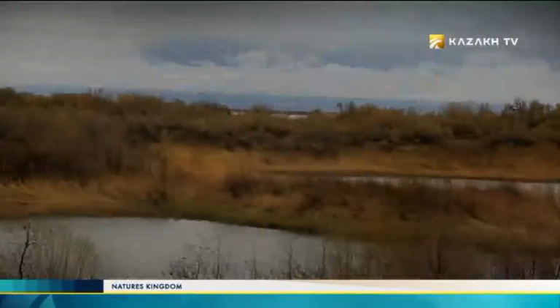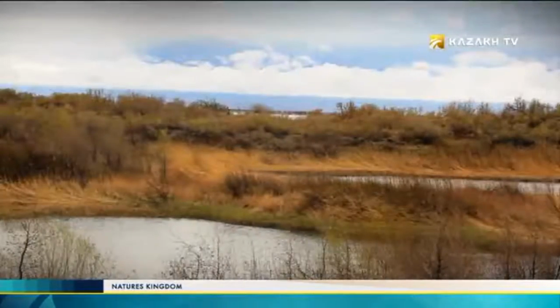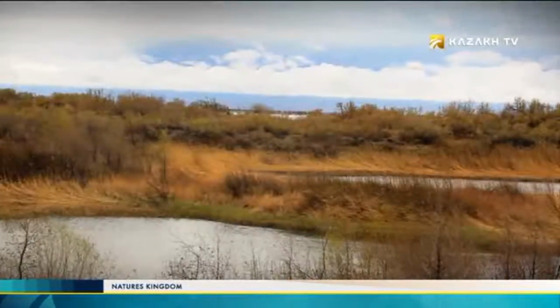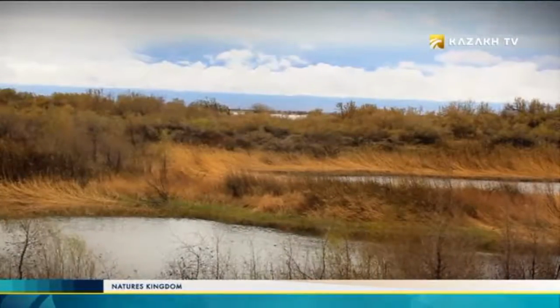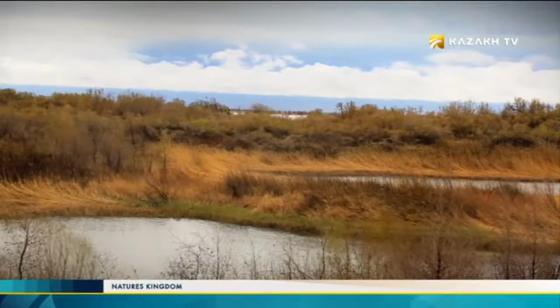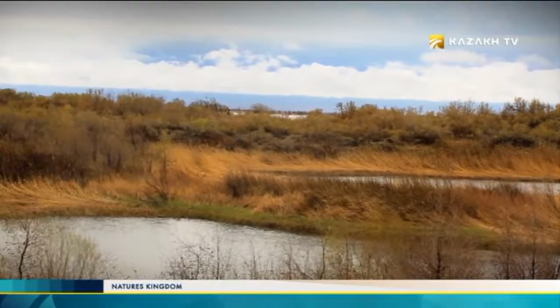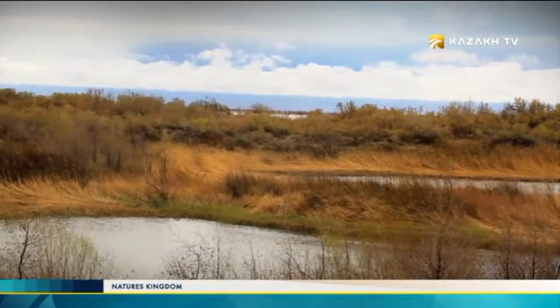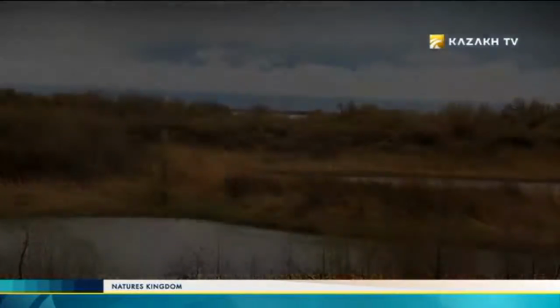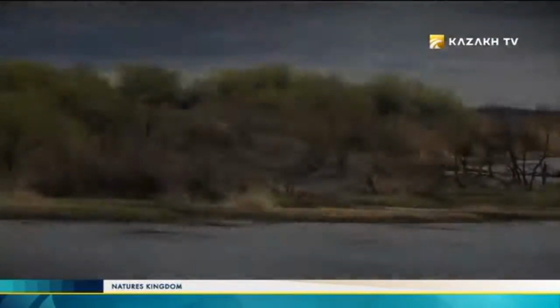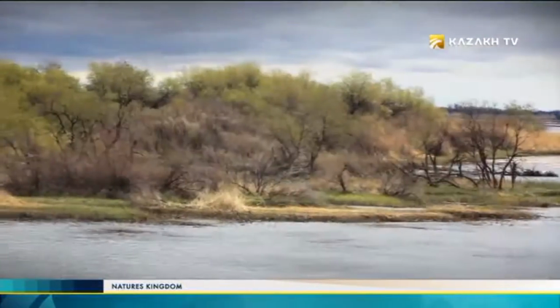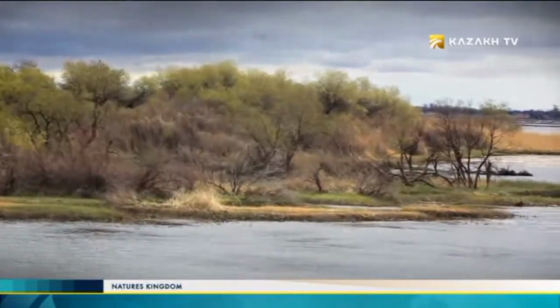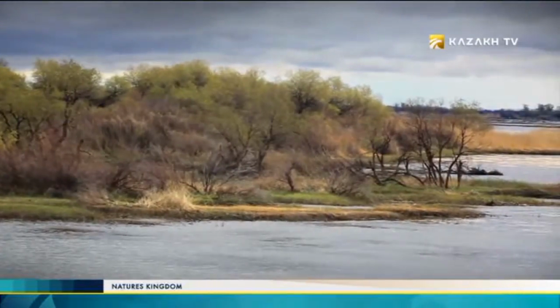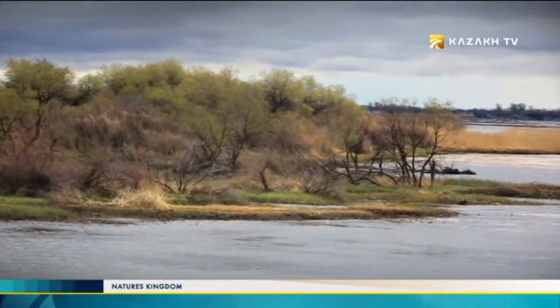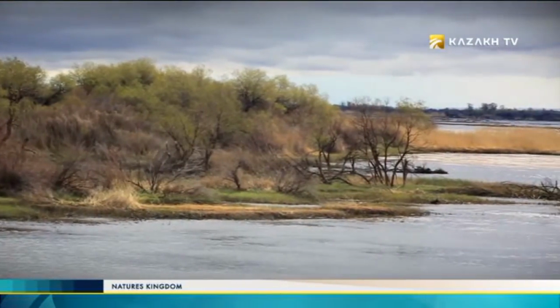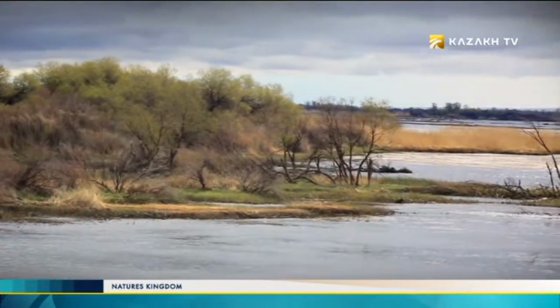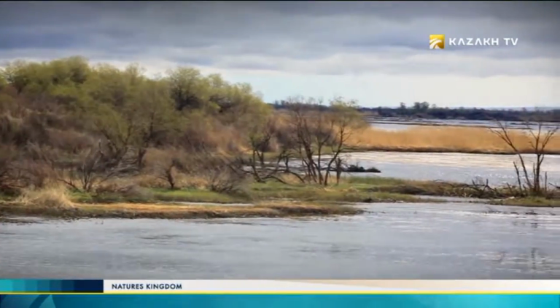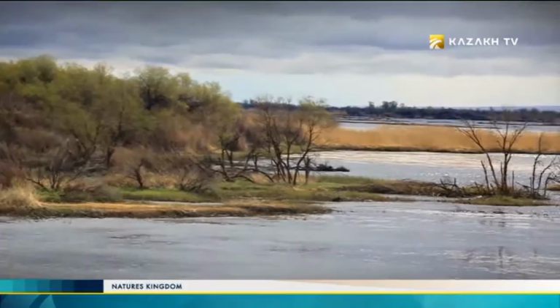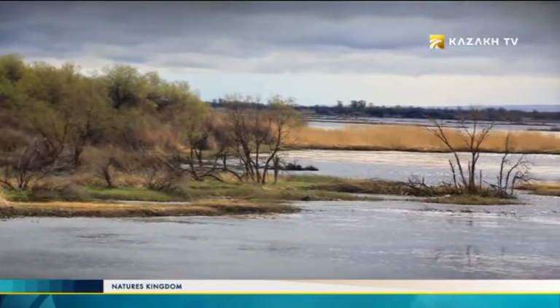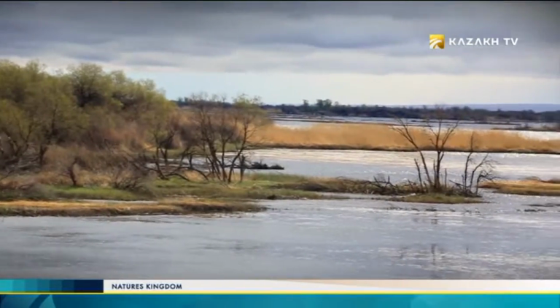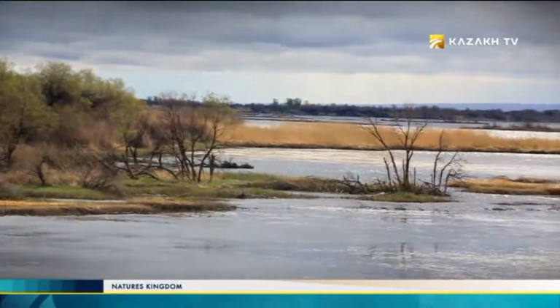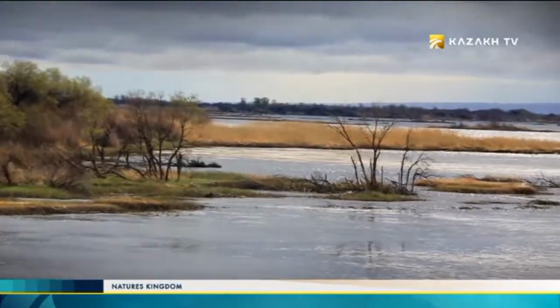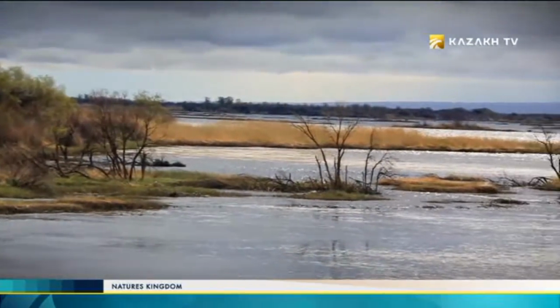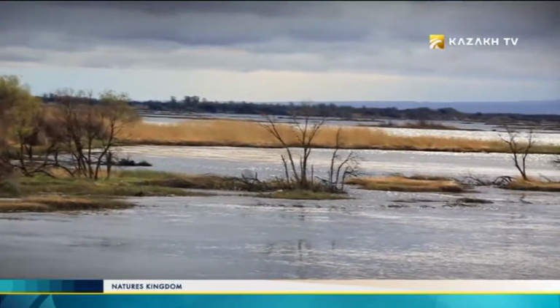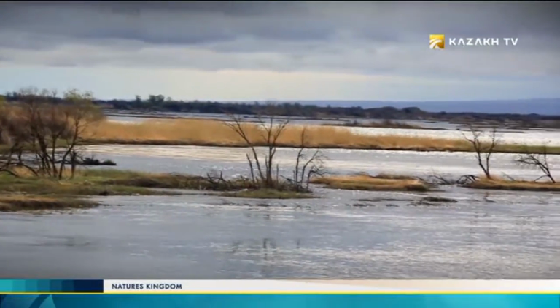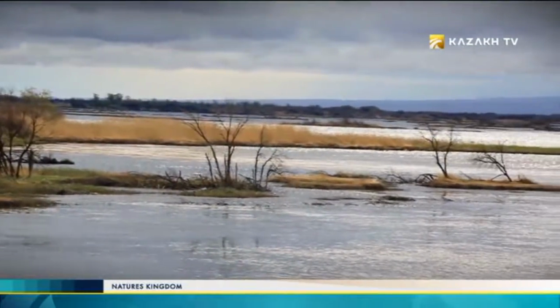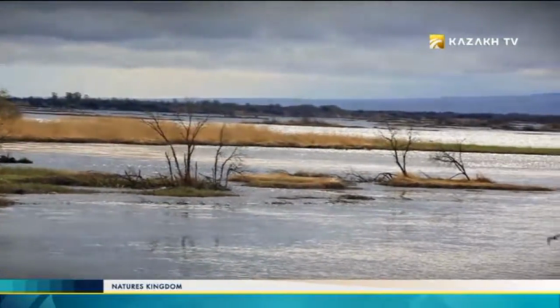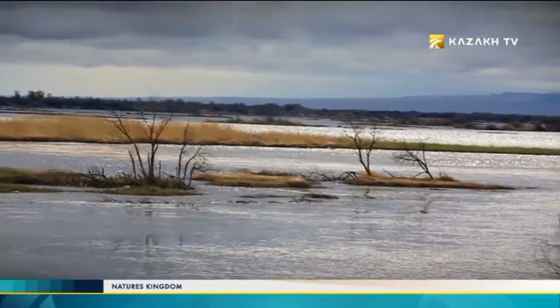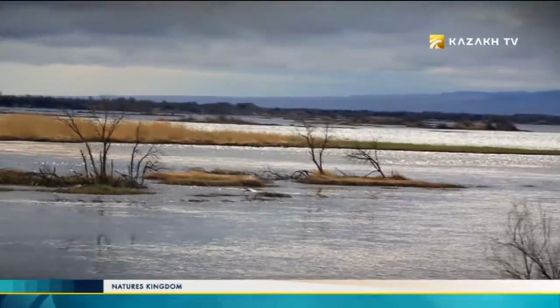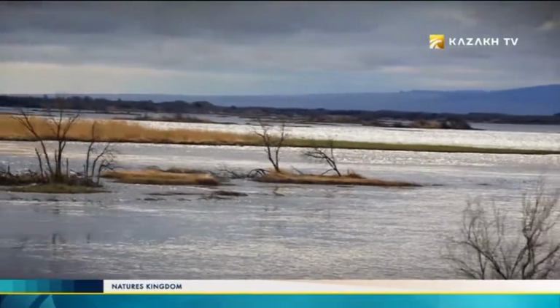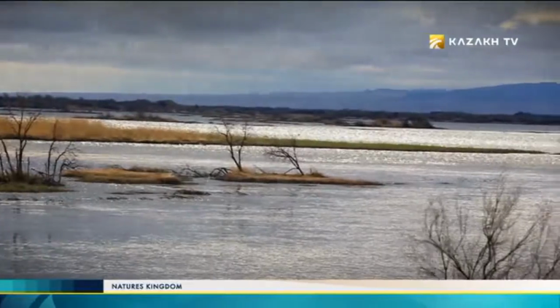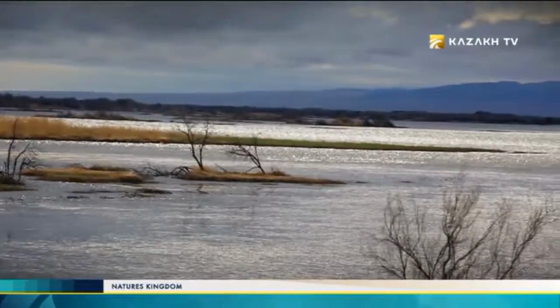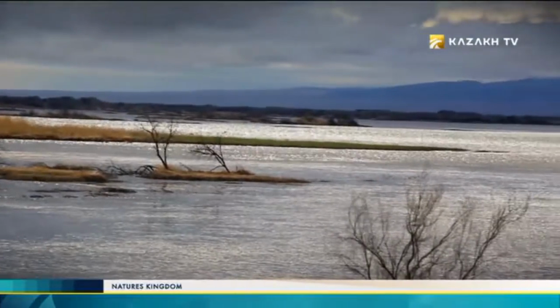Those who love fishing, underwater adventures, and photographers from all over Kazakhstan regularly come here. The area close to Balkhash, where the river breaks into multiple channels and streams, is a paradise for them.